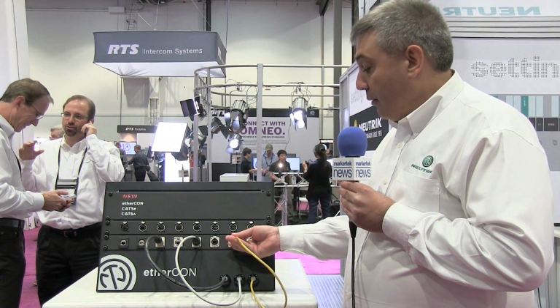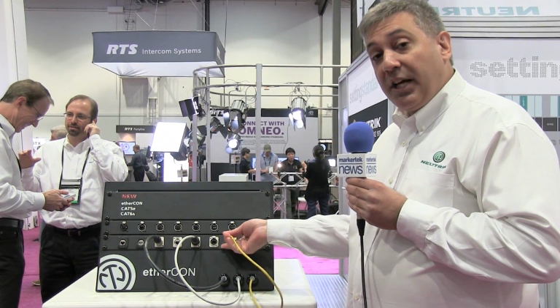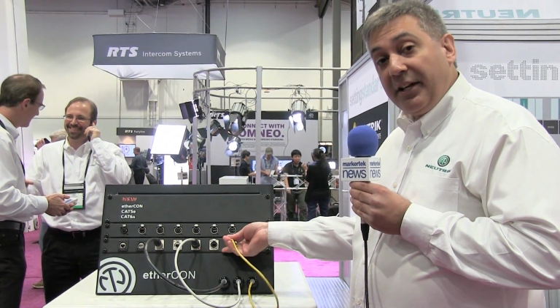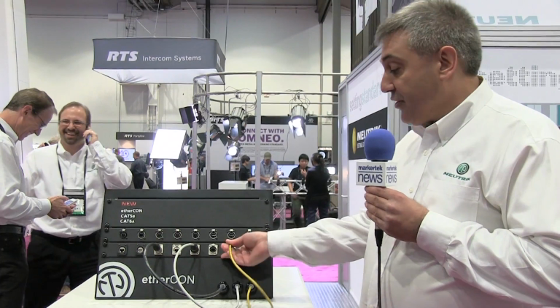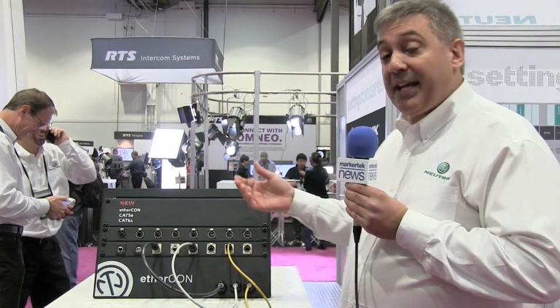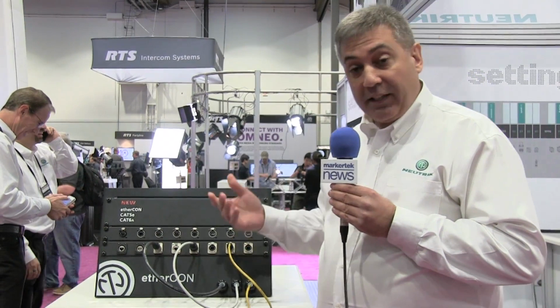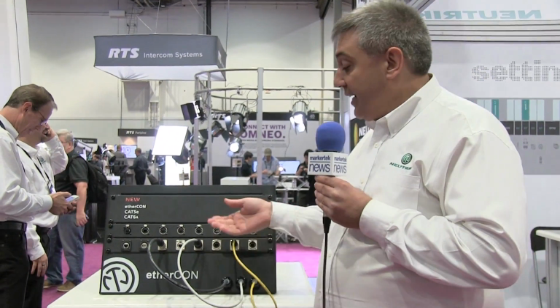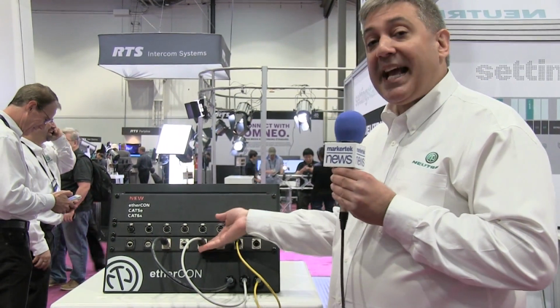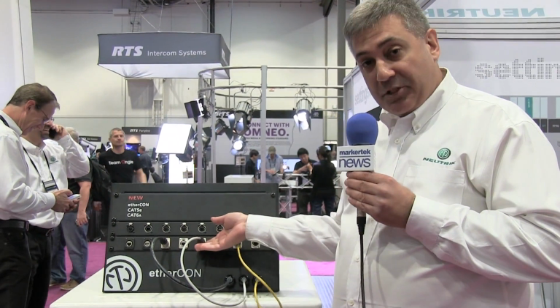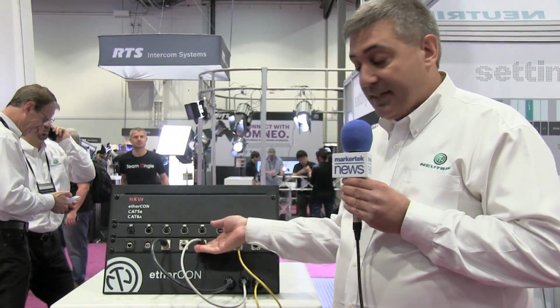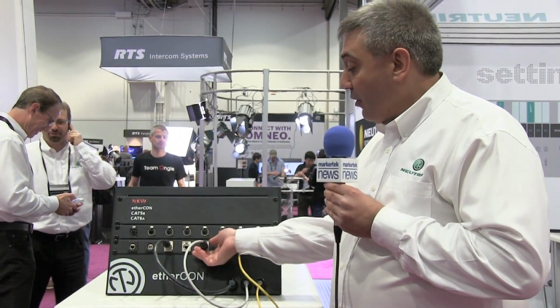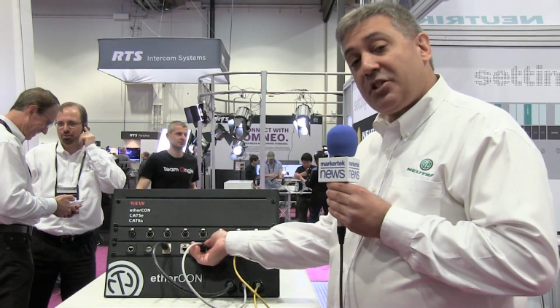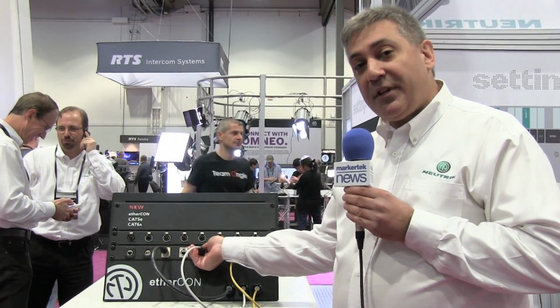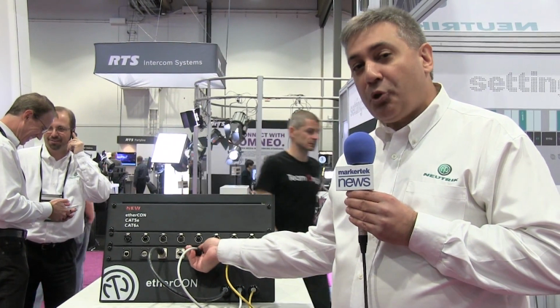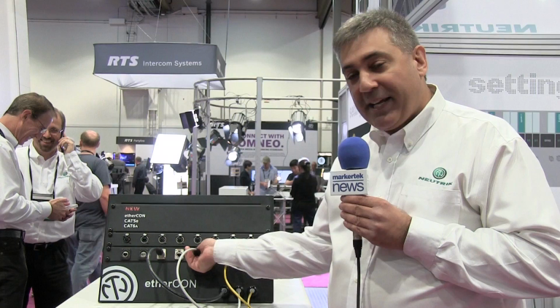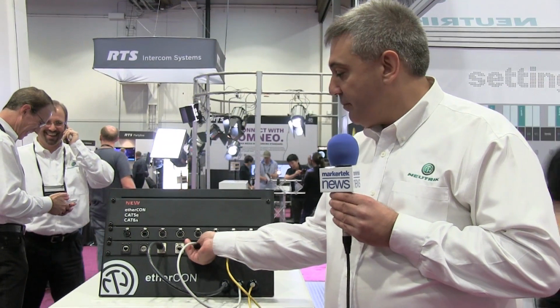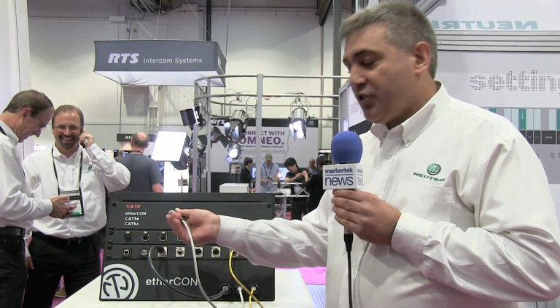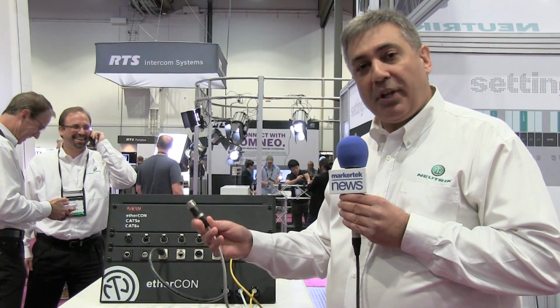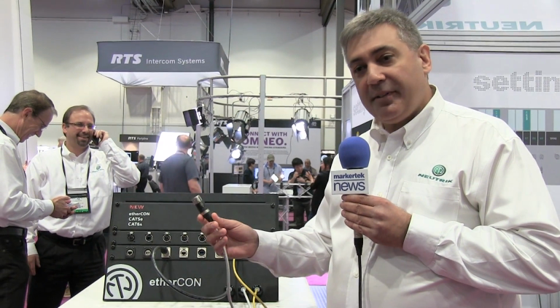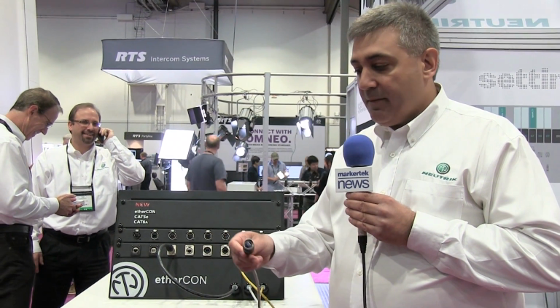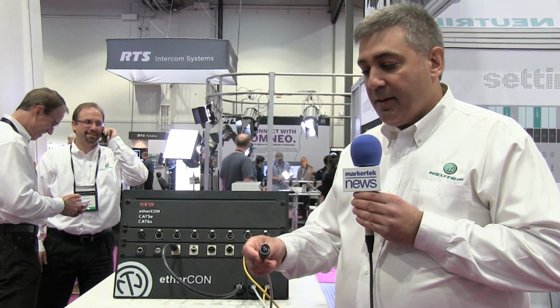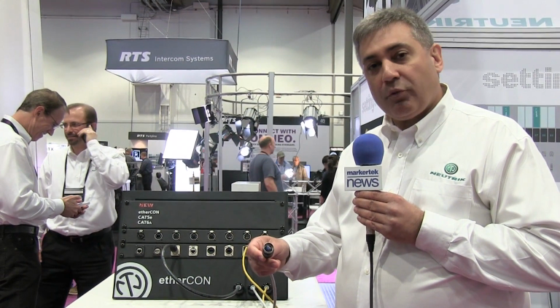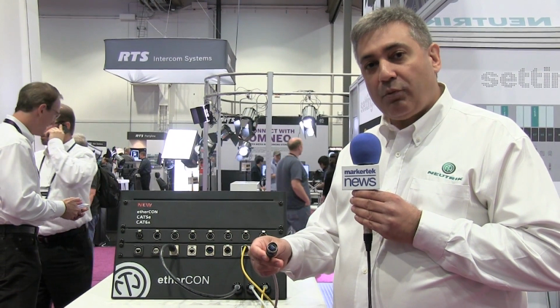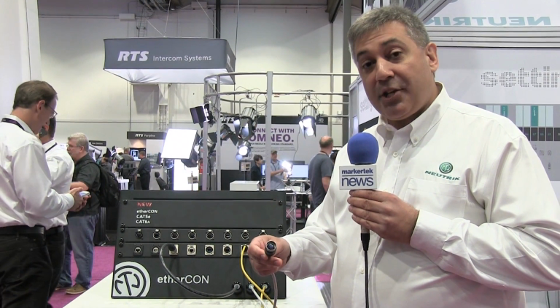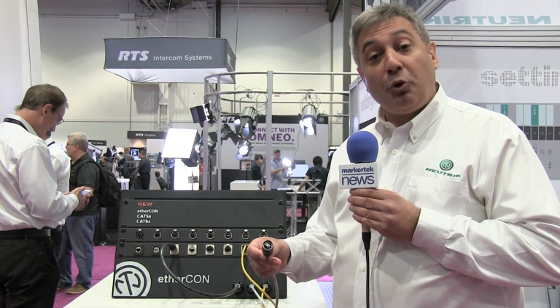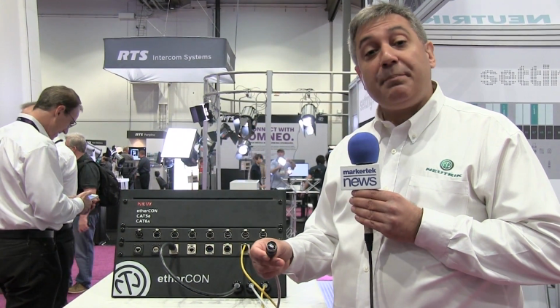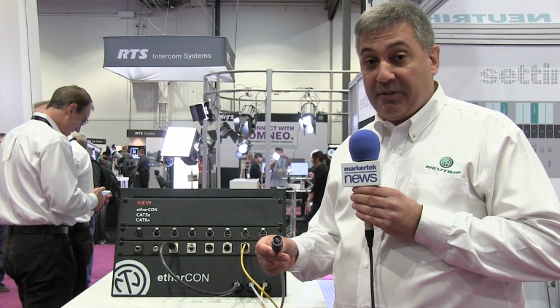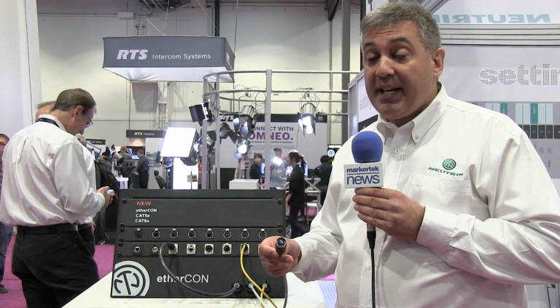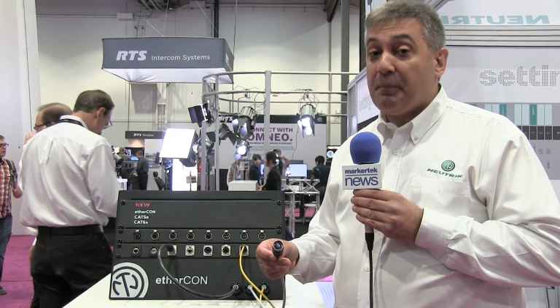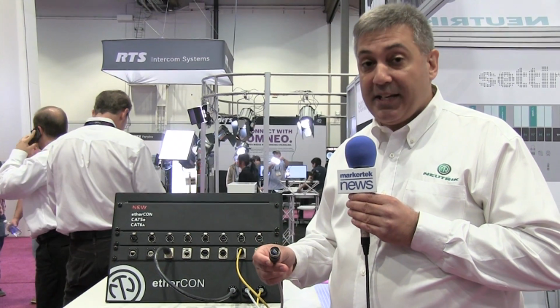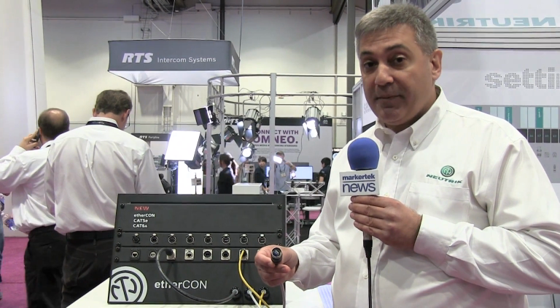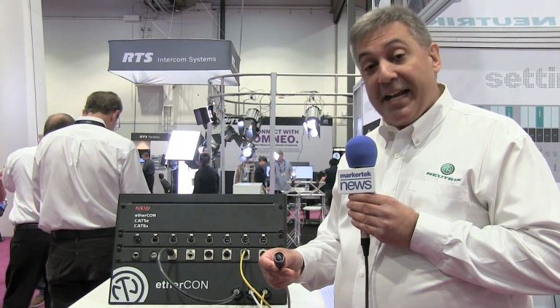We built on that later, as the standards developed, into the Cat6 product. Our Cat6 product features a push-pull mechanism — simply pull it out — giving you a reliable, rugged connection that's also IP65 rated in the mated condition.